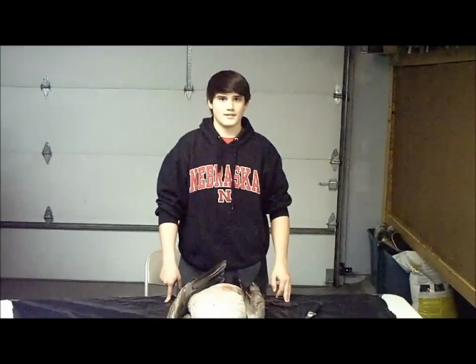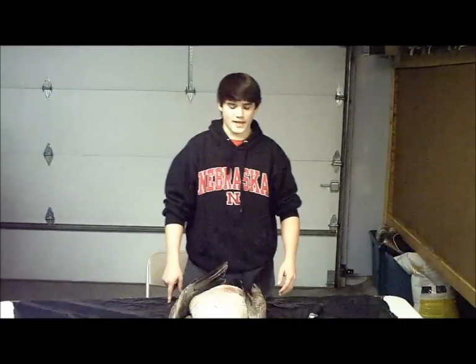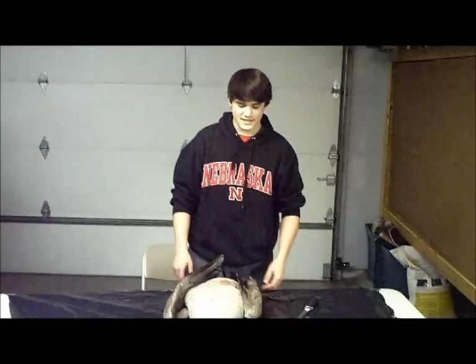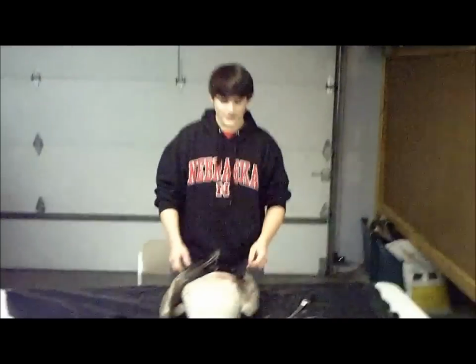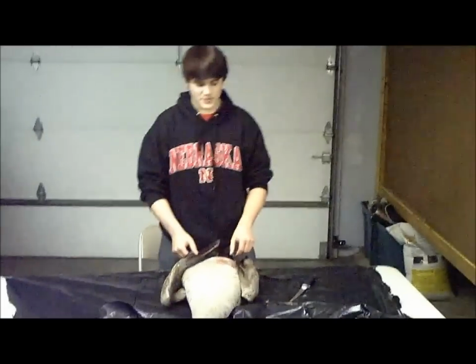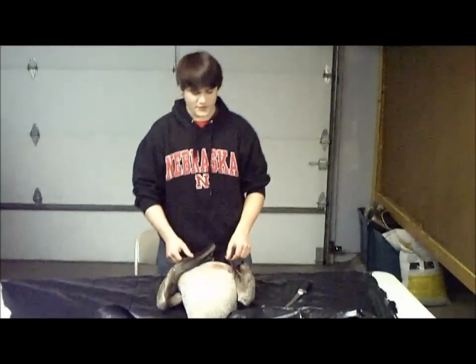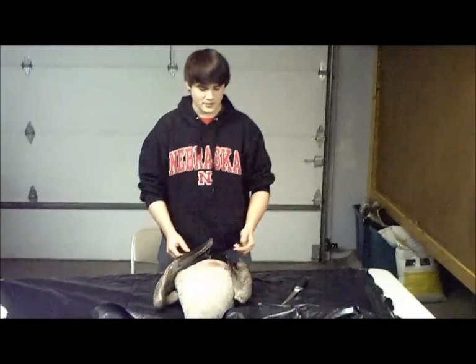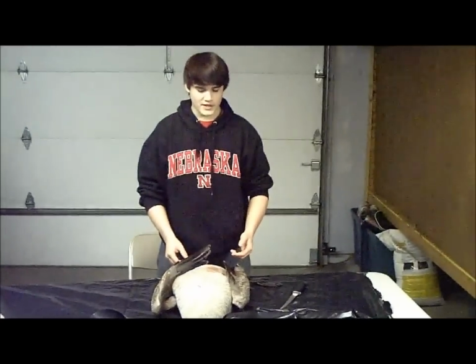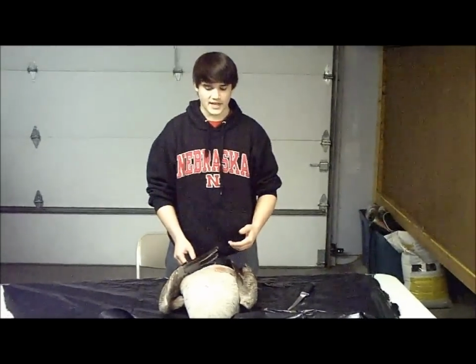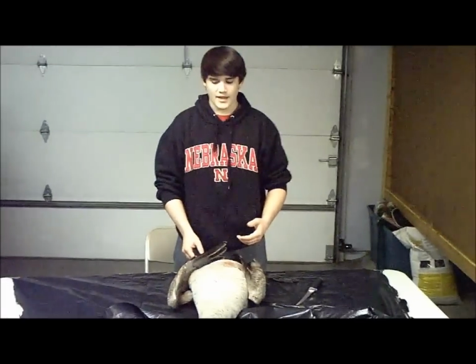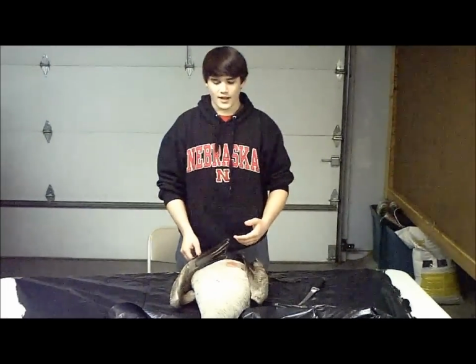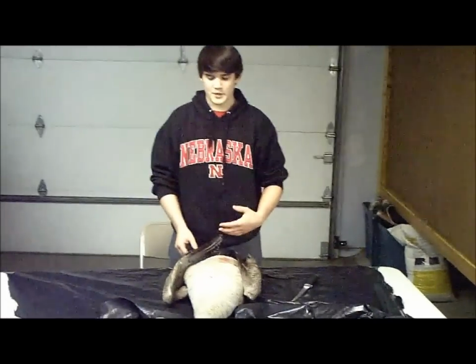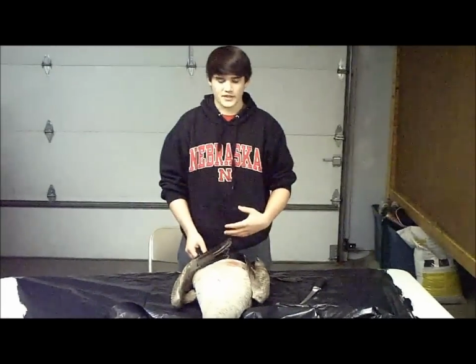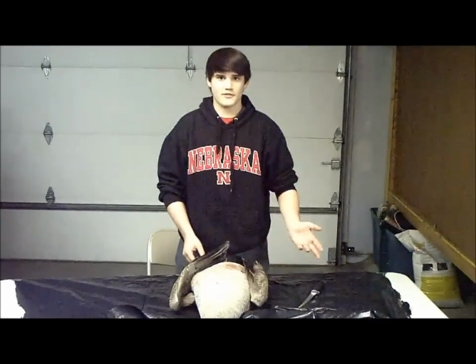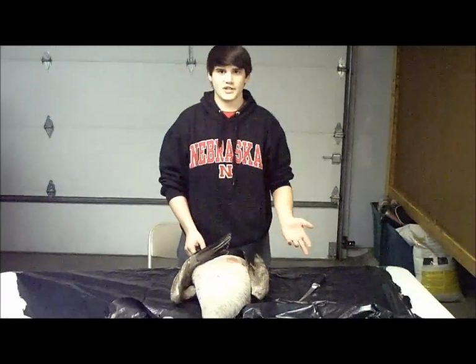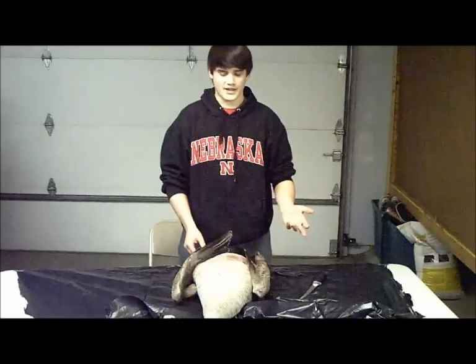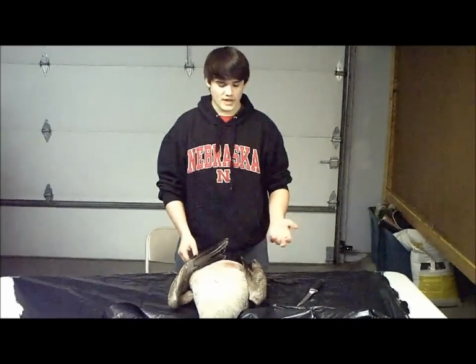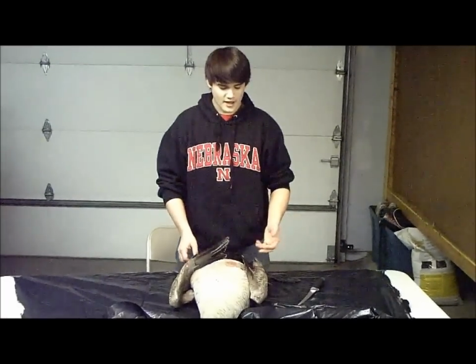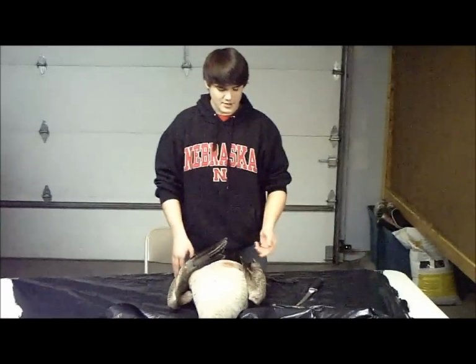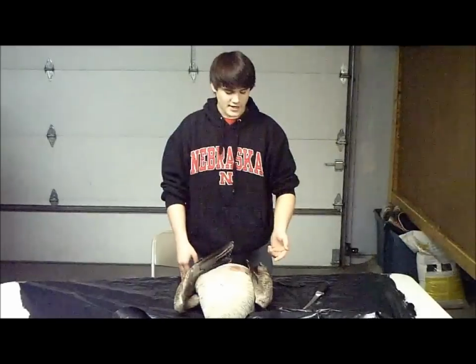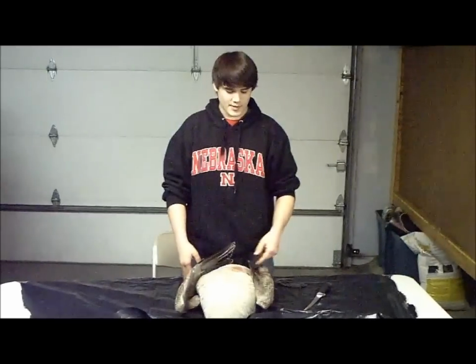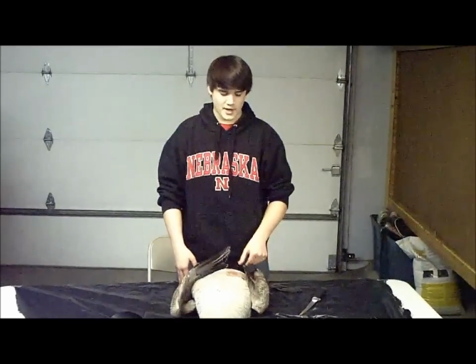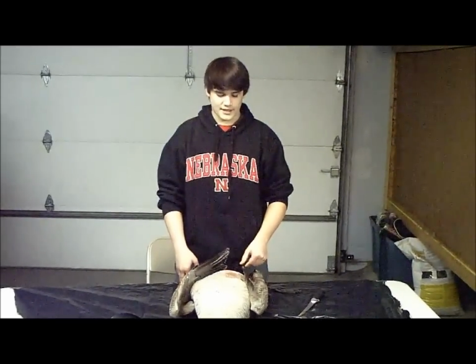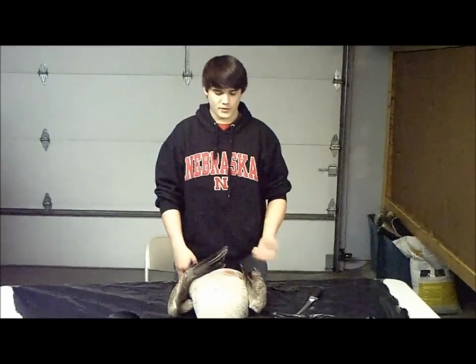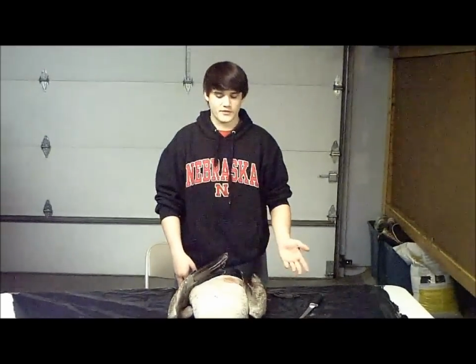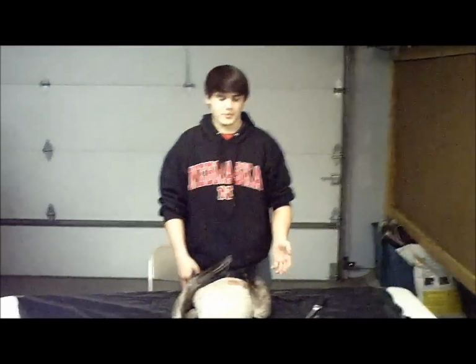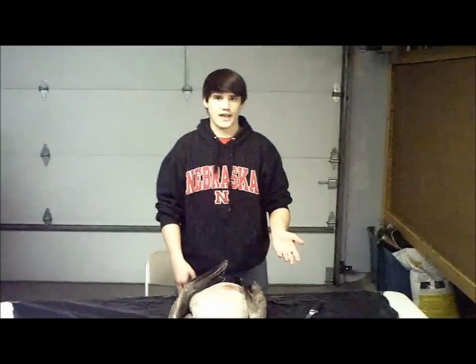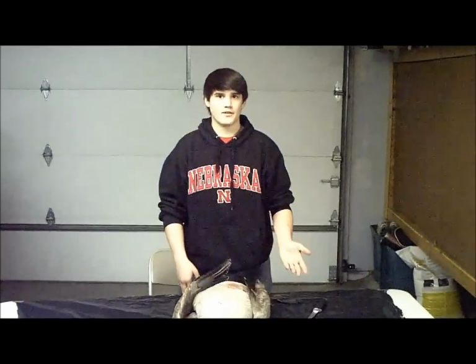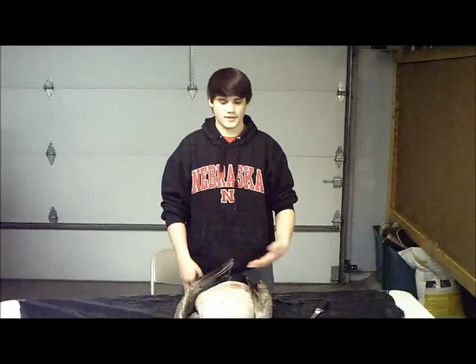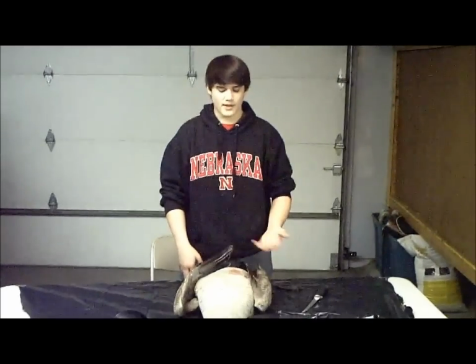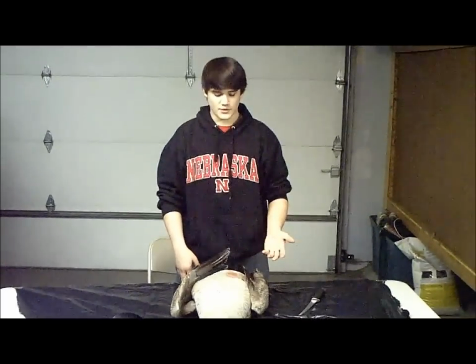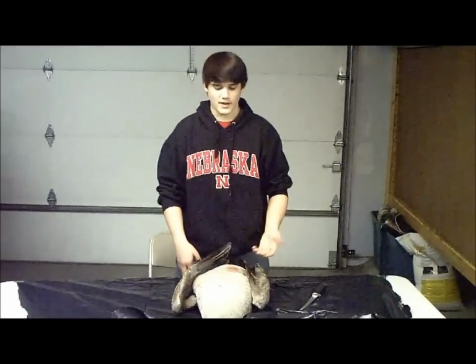What's up guys, this is another episode of Fishing with Flair. Today I'm doing nothing with fishing actually. I'm sorry to all my subscribers that only fish, but I am an outdoorsman so I also do hunt.